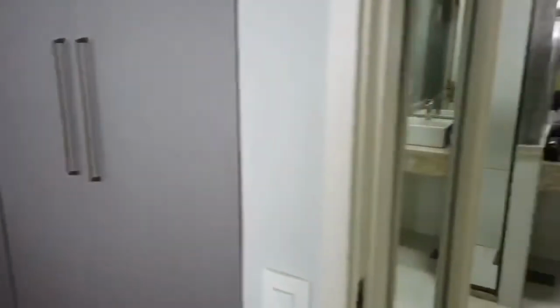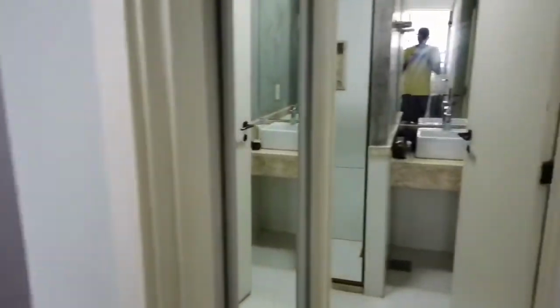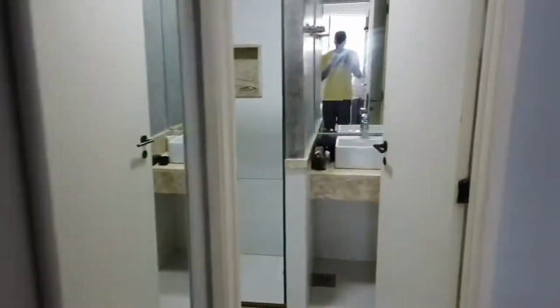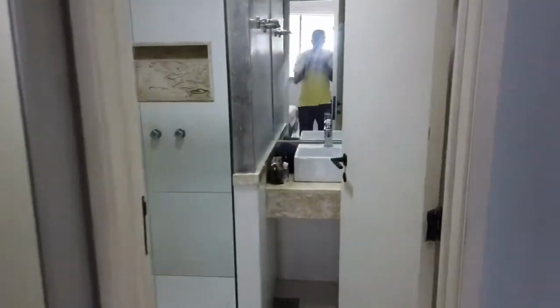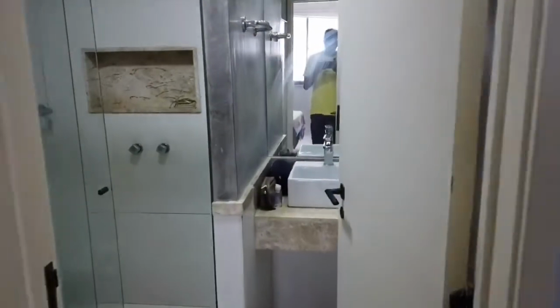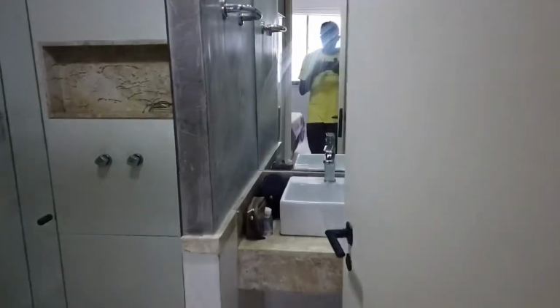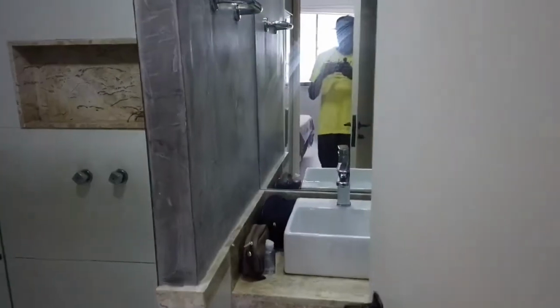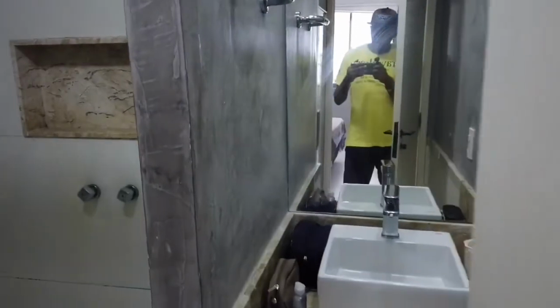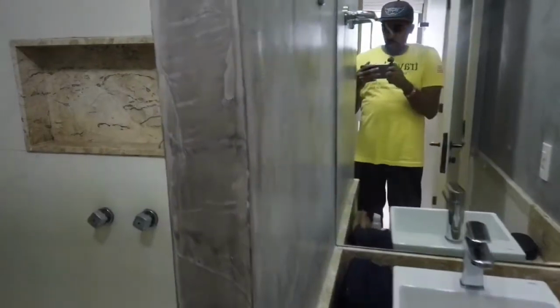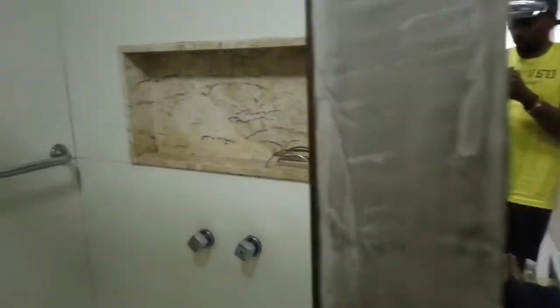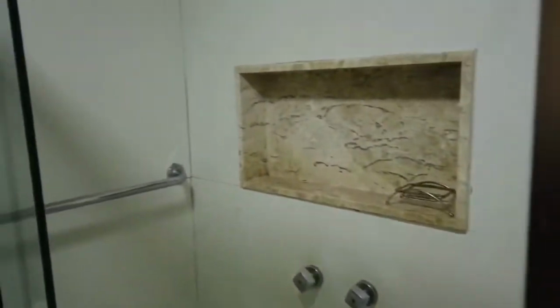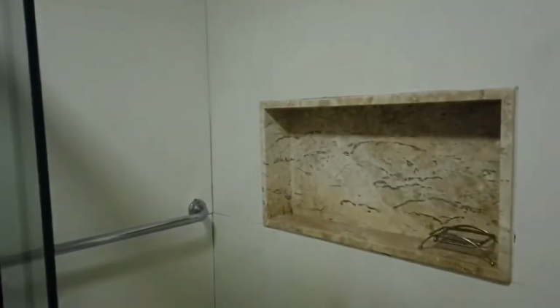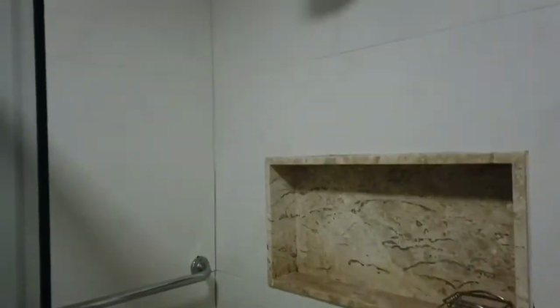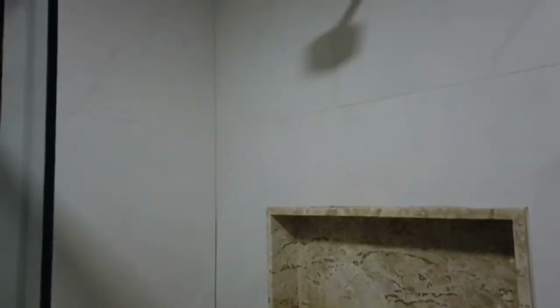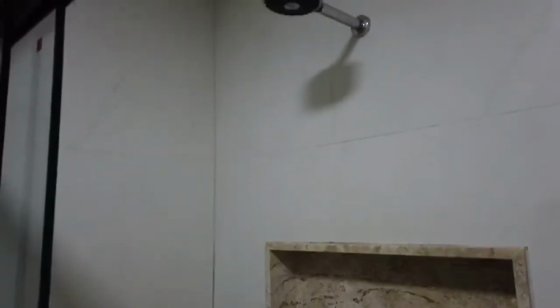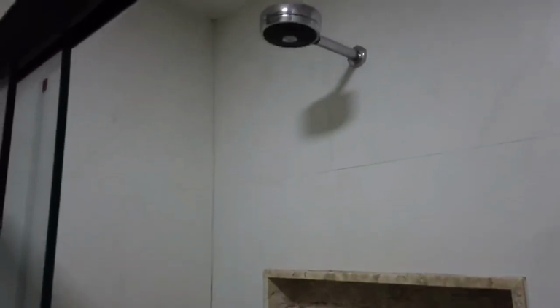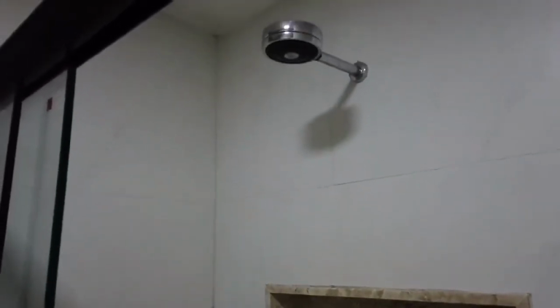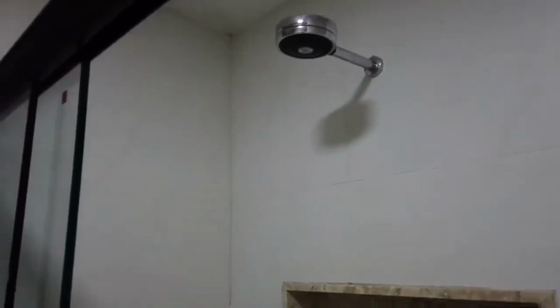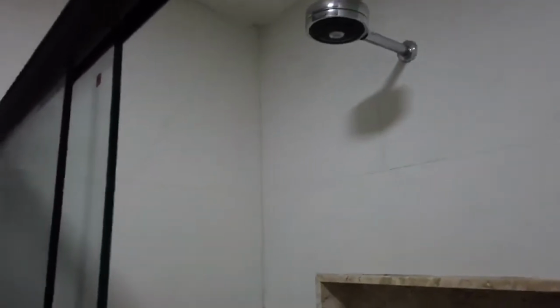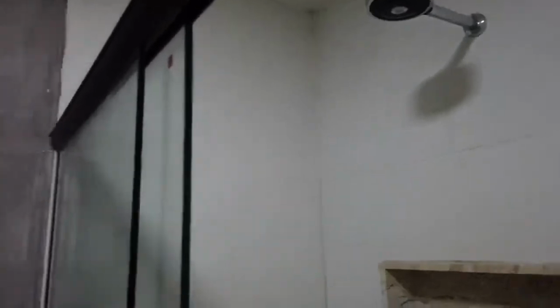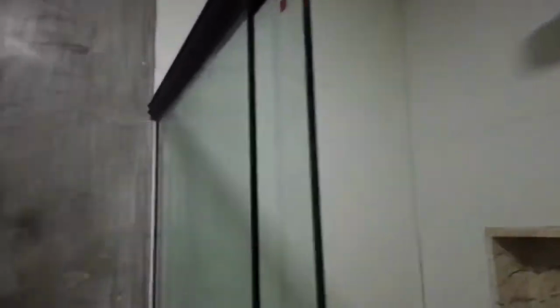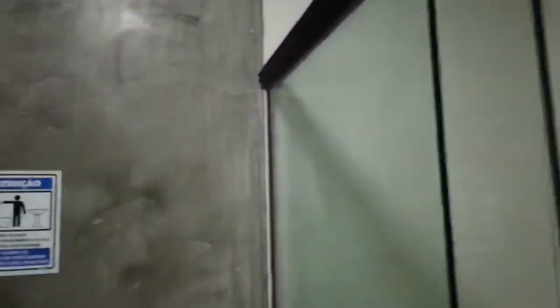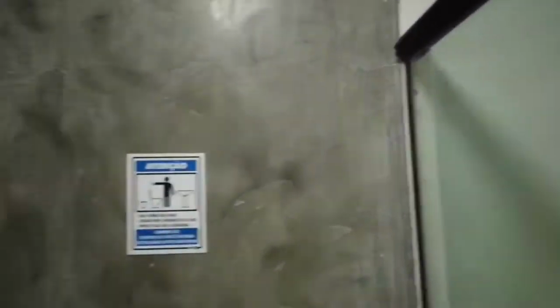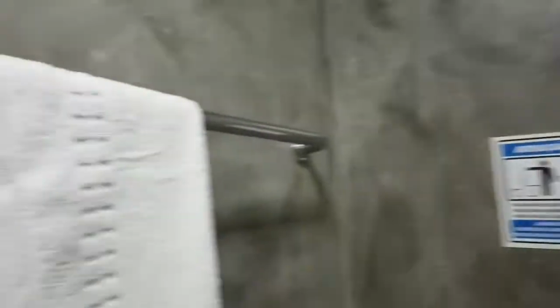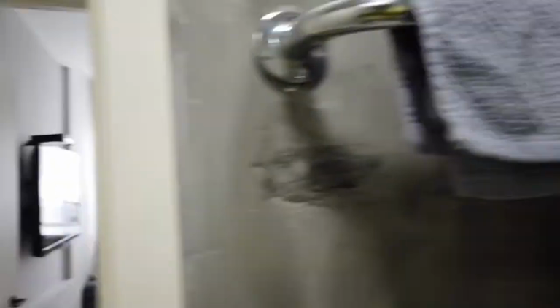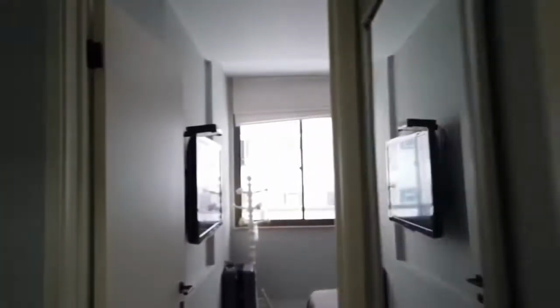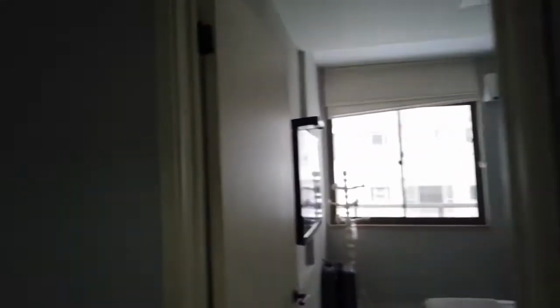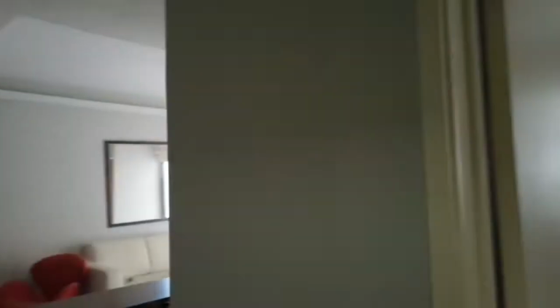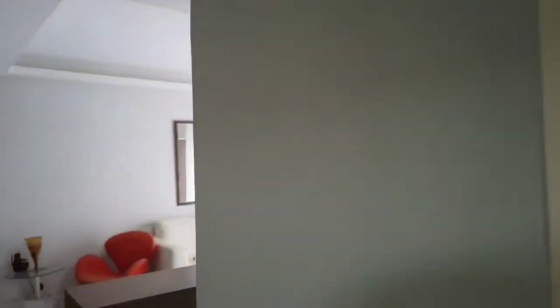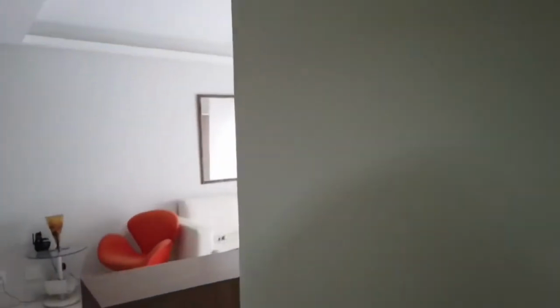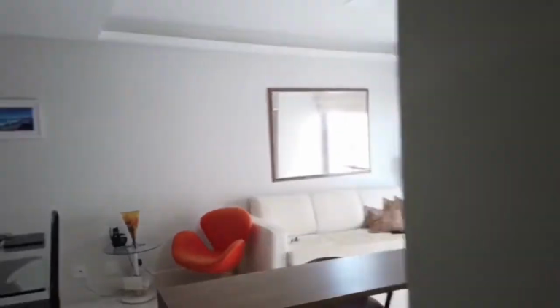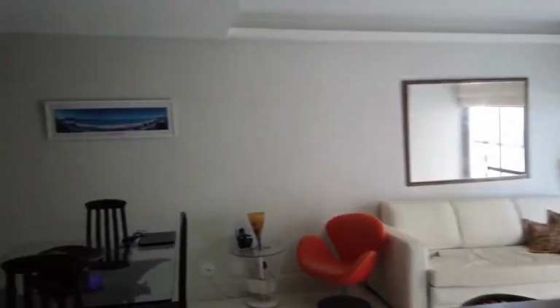Closet space right here. Here's the full bath. And that's another little half bath off of the living room.